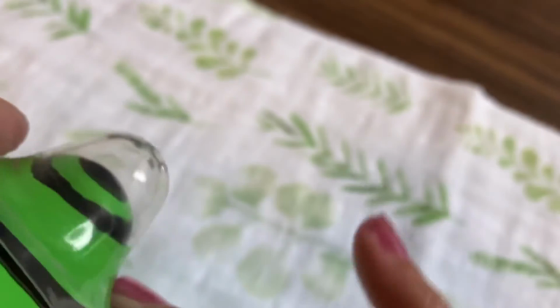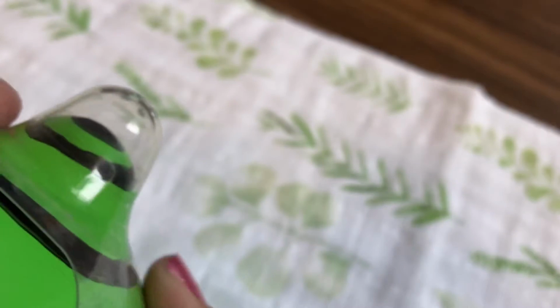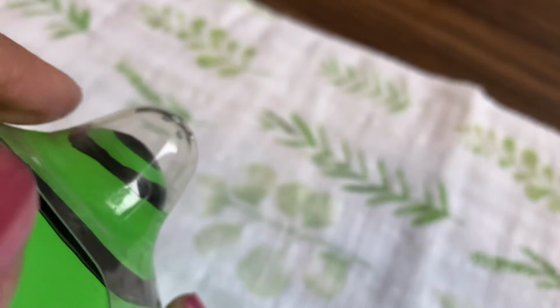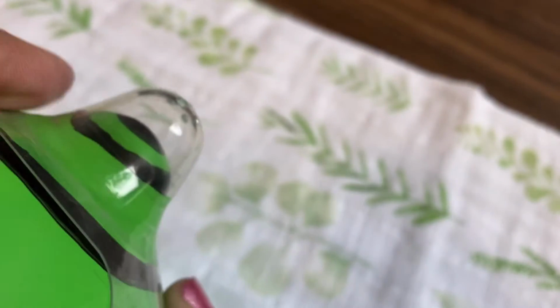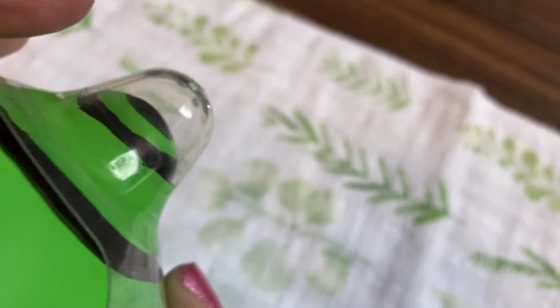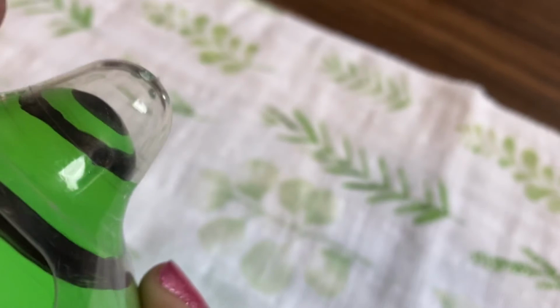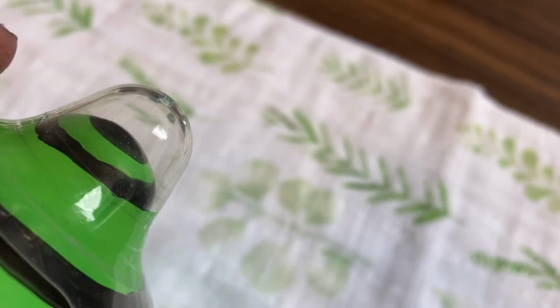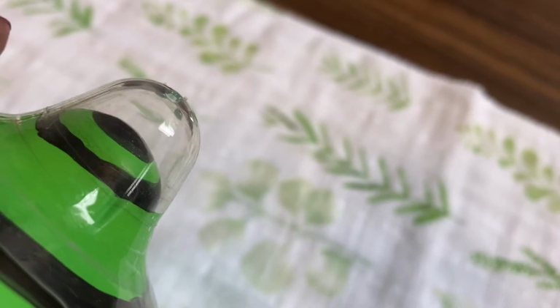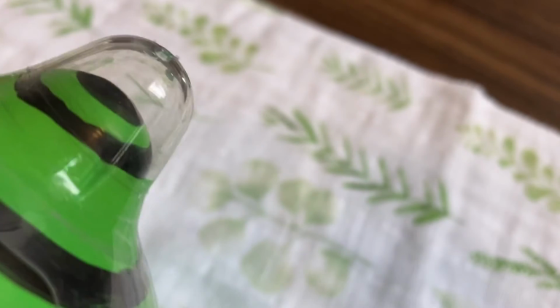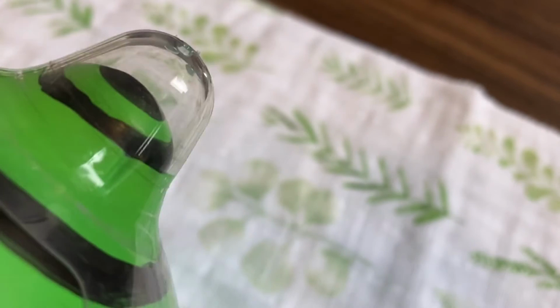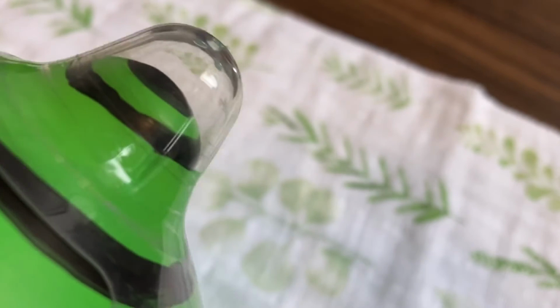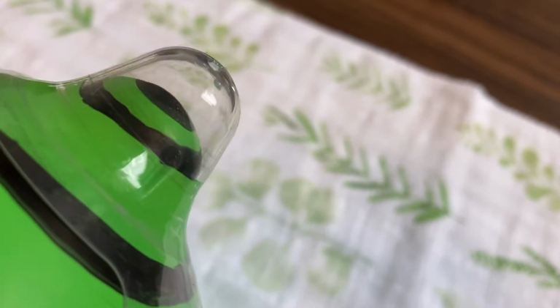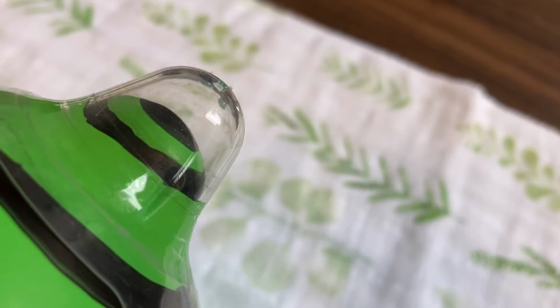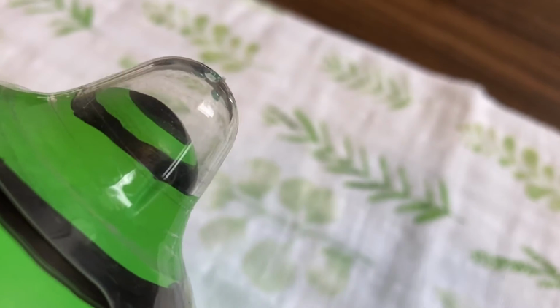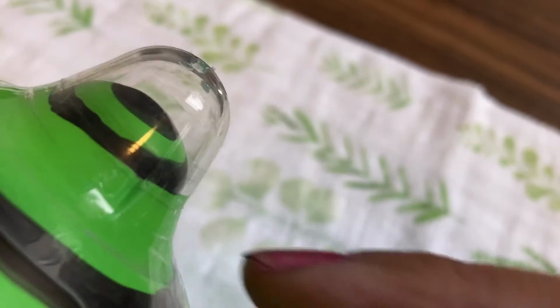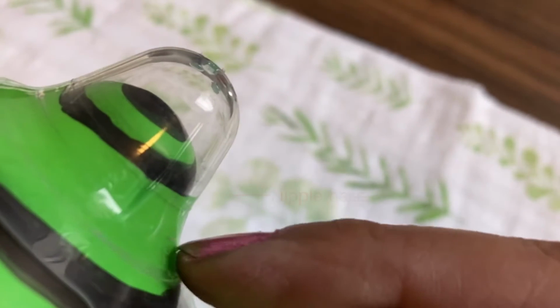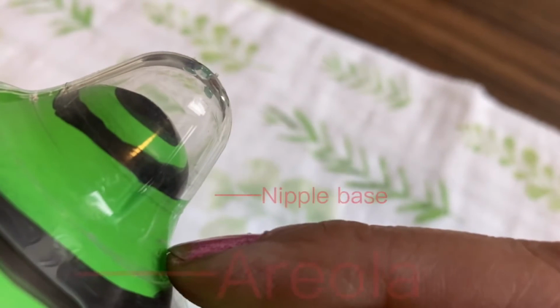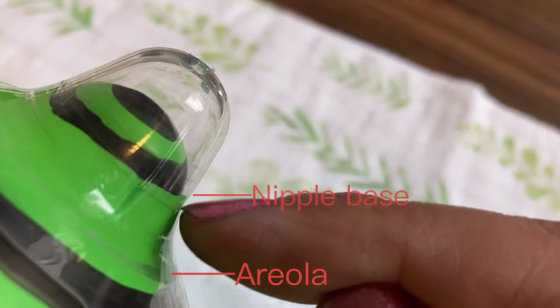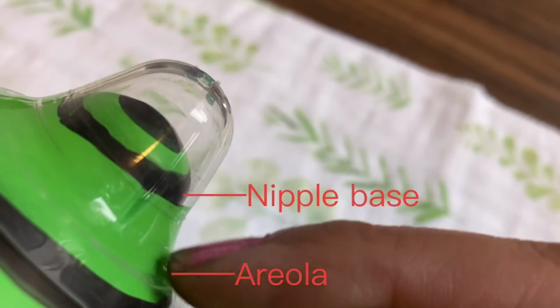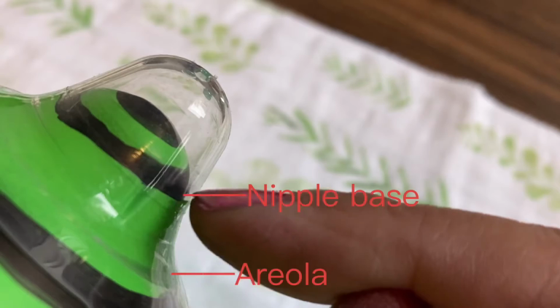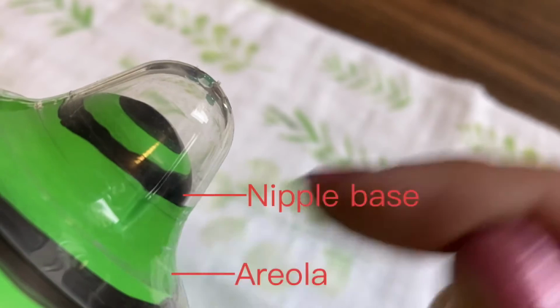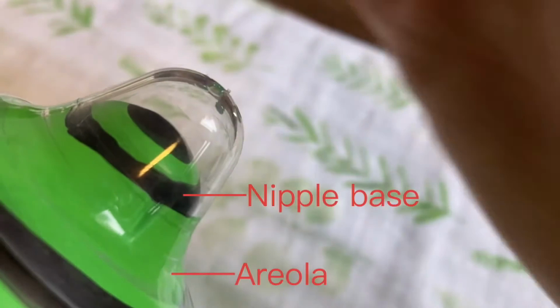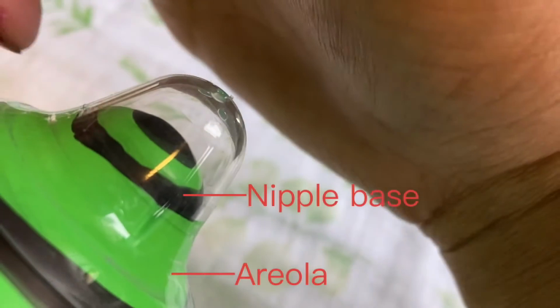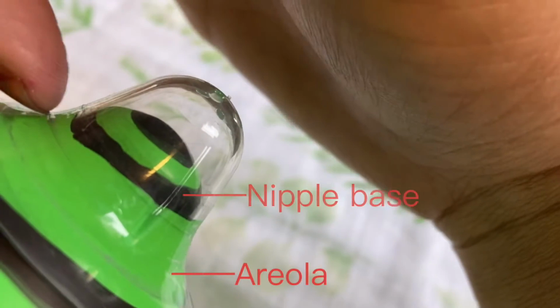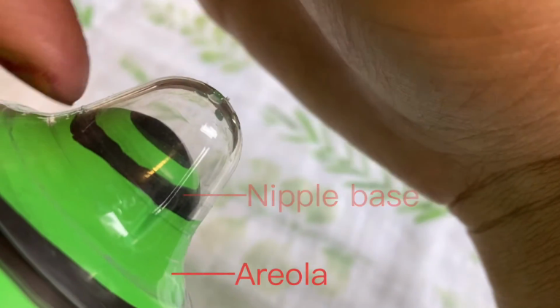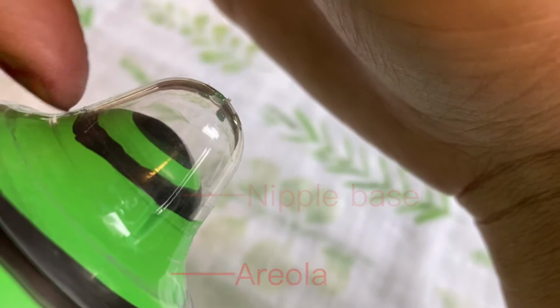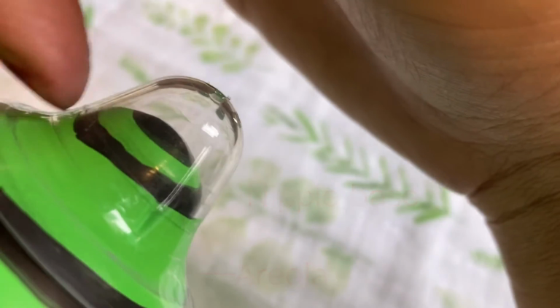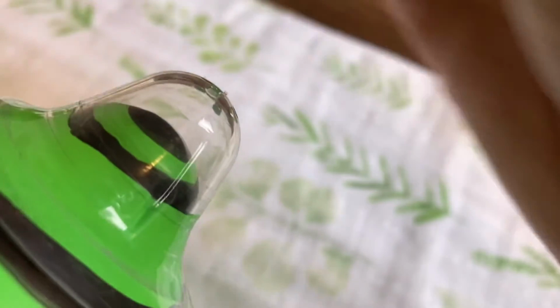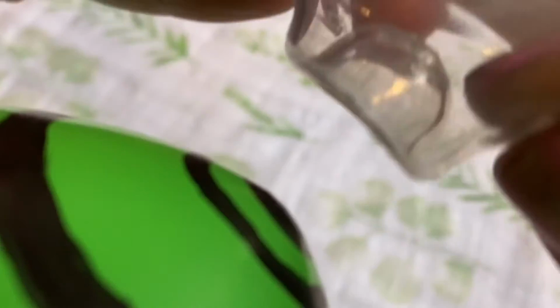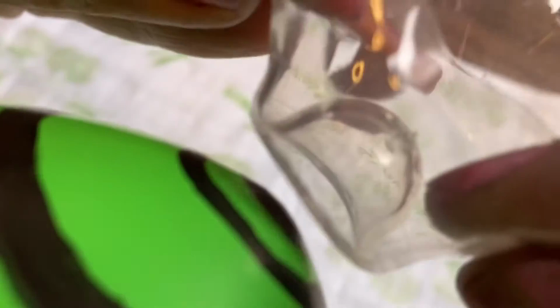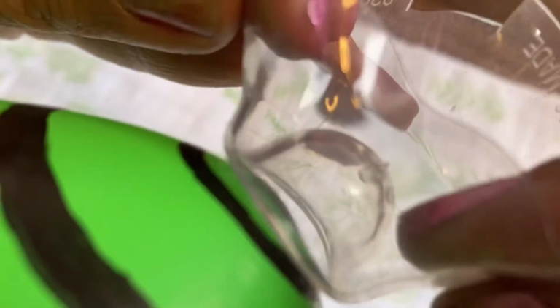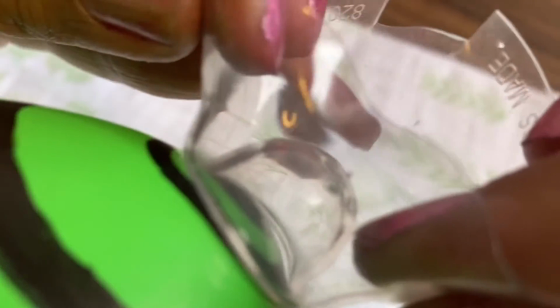Here you'll see how we avoided the base of your nipple — that second black line — and the edge of the cone of the shield made contact with your areola.